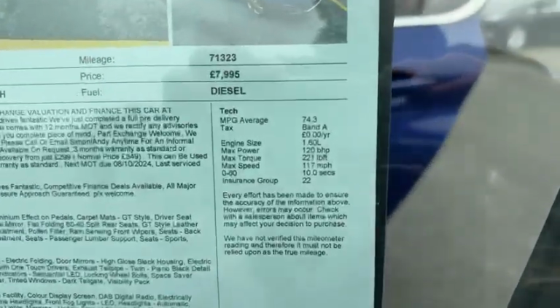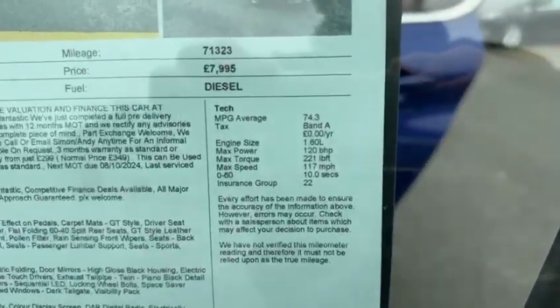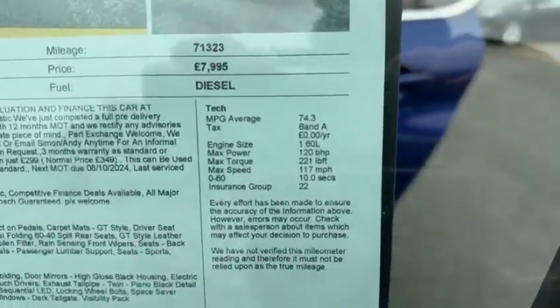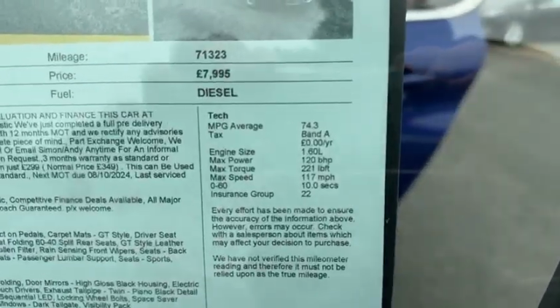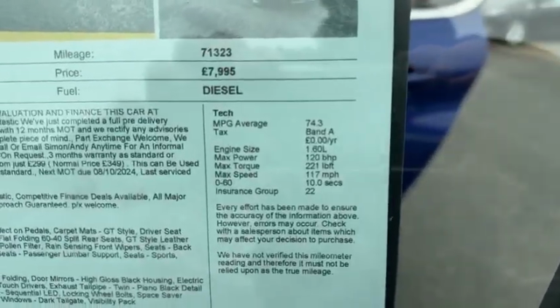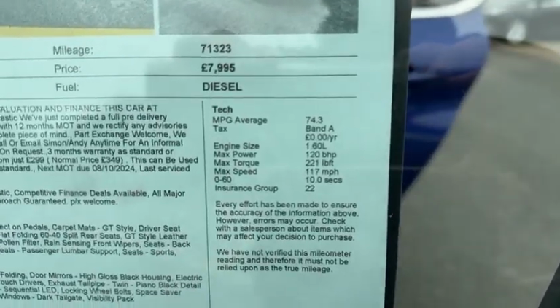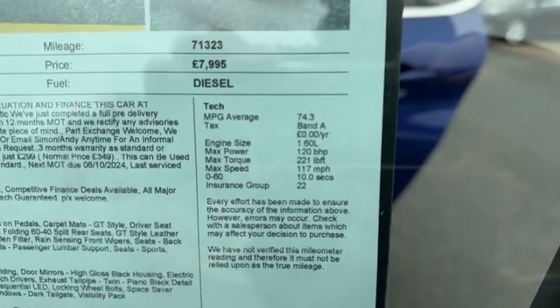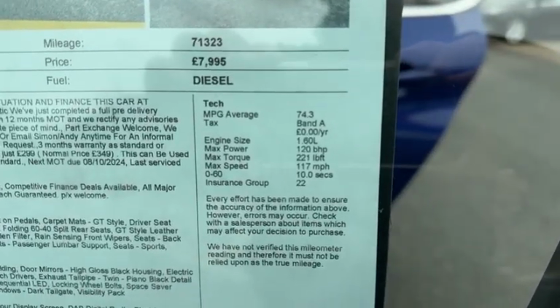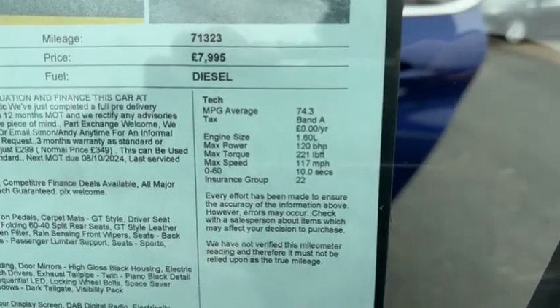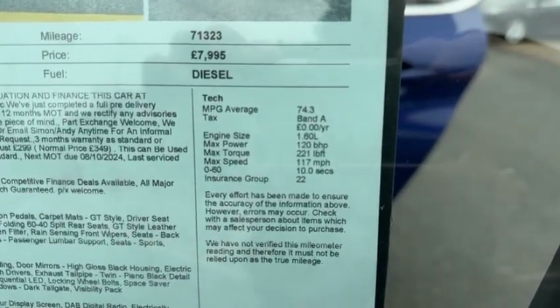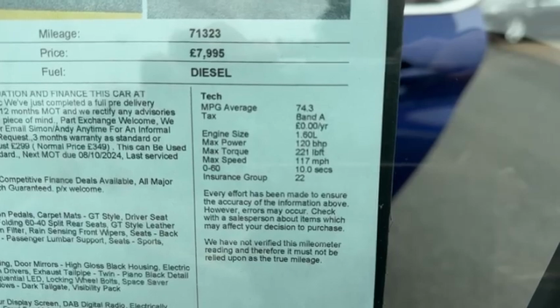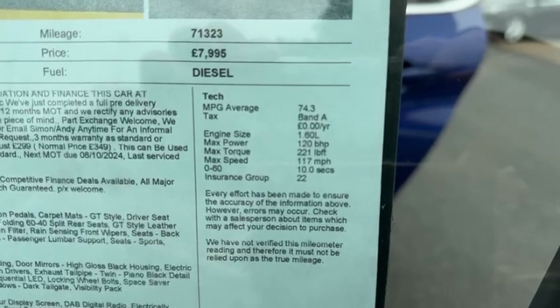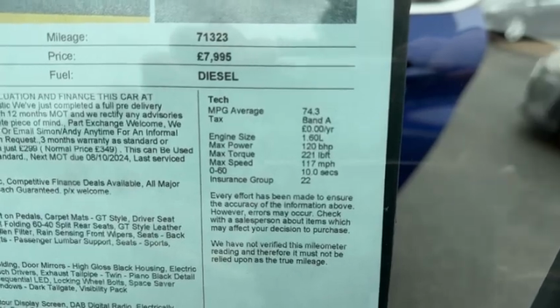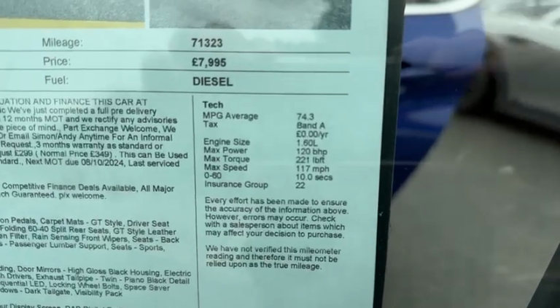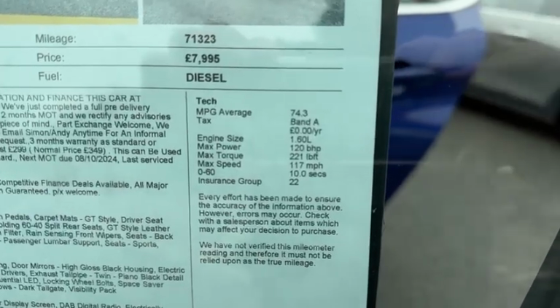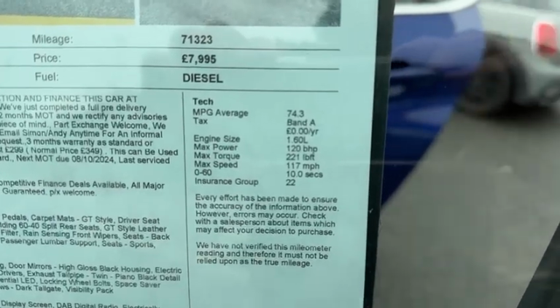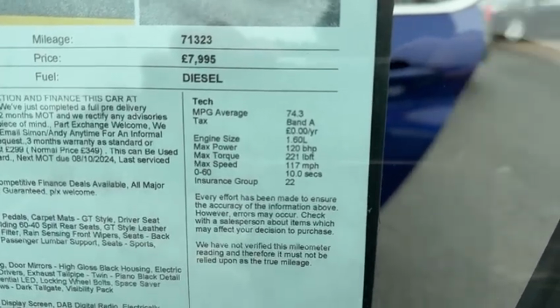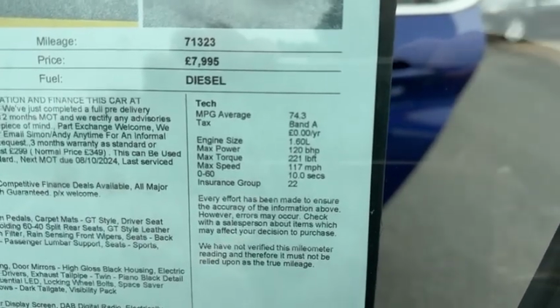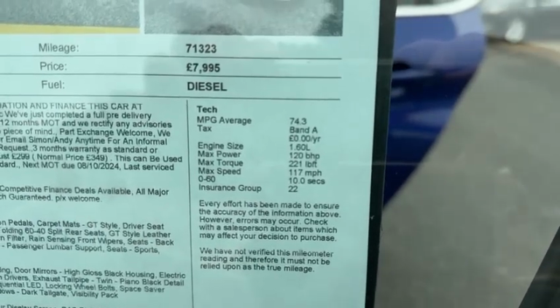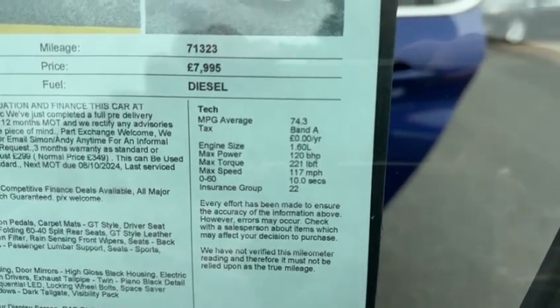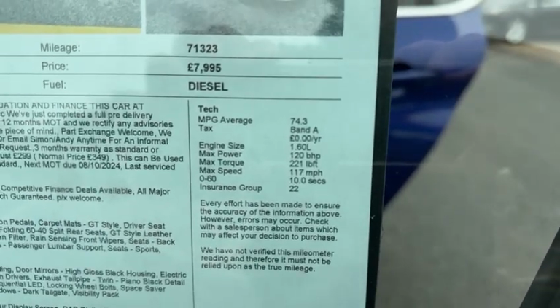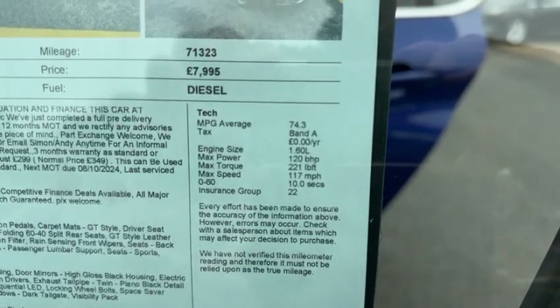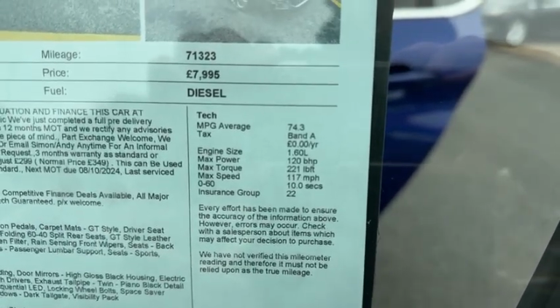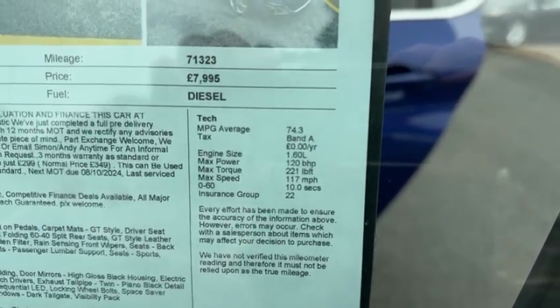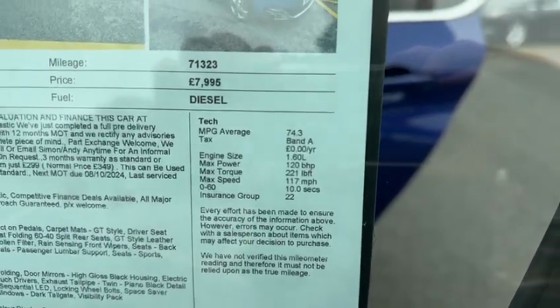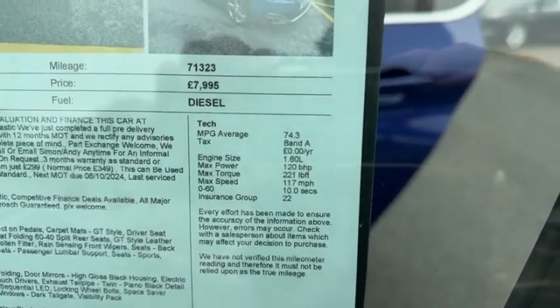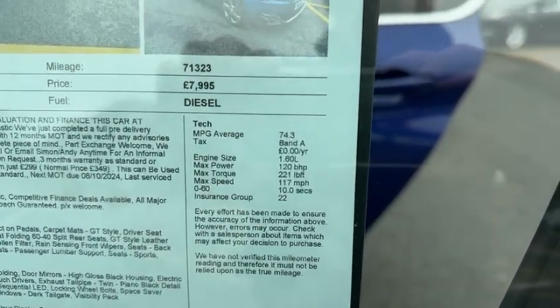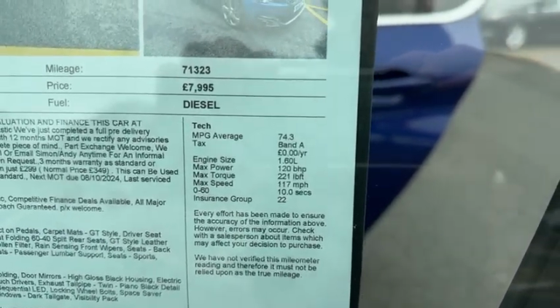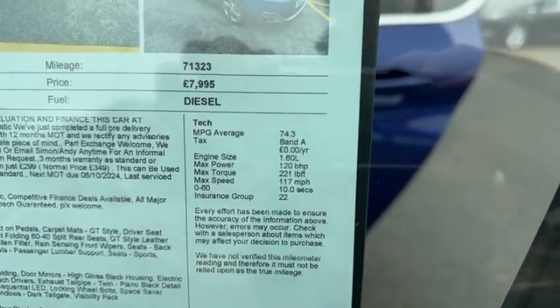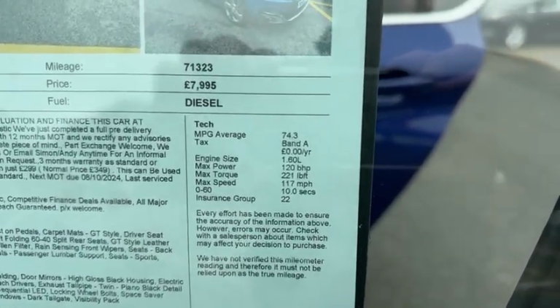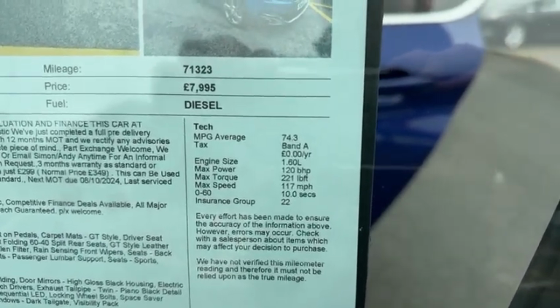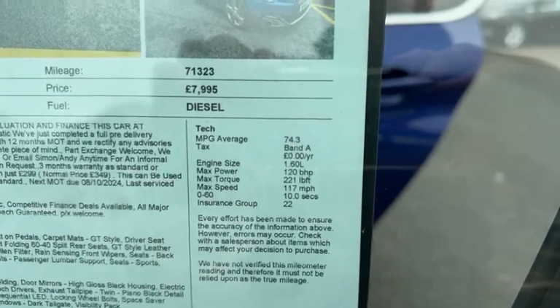As you can see from the Auto Trader printout on this car, road tax is free and it gives an average fuel economy of 74.3 miles per gallon.